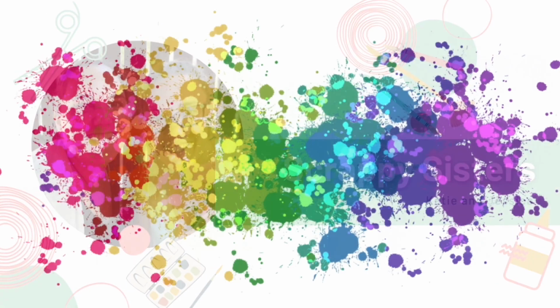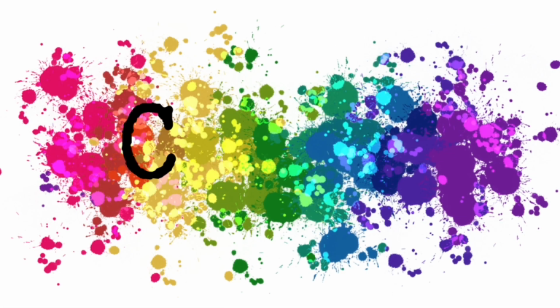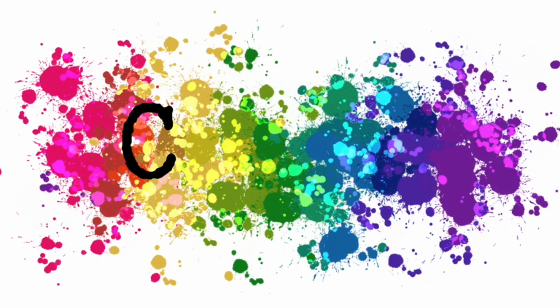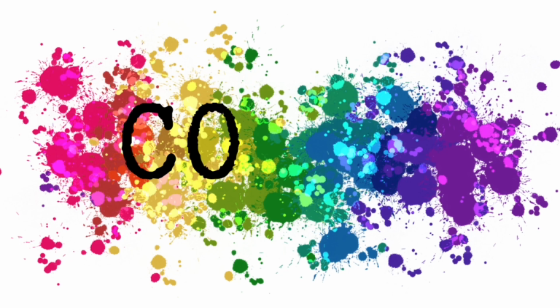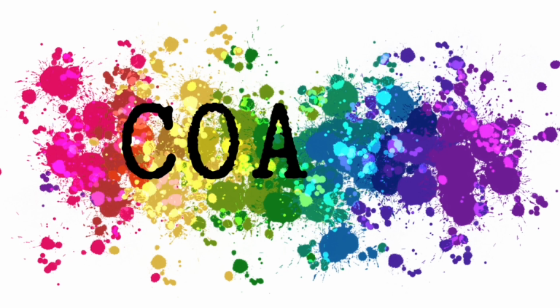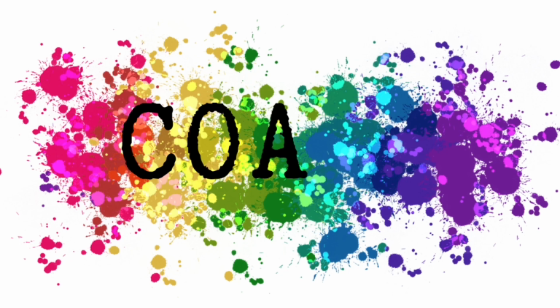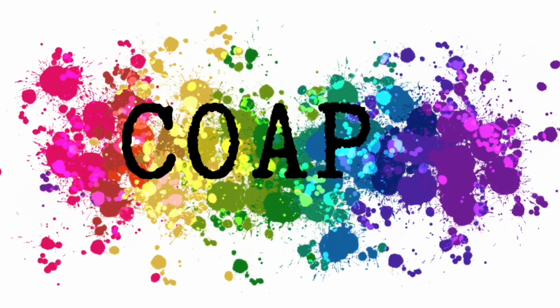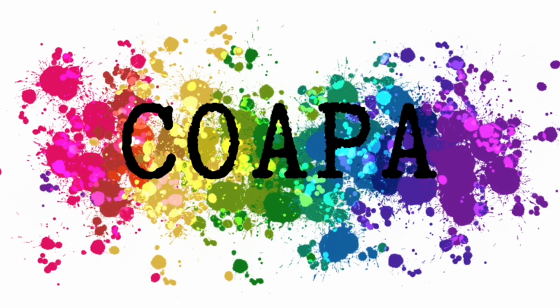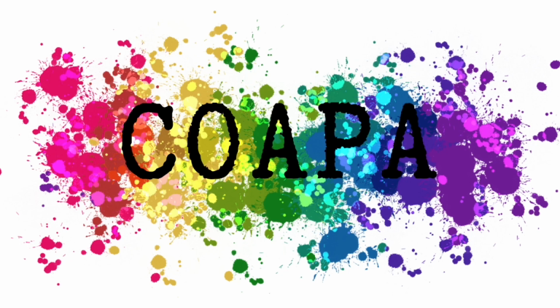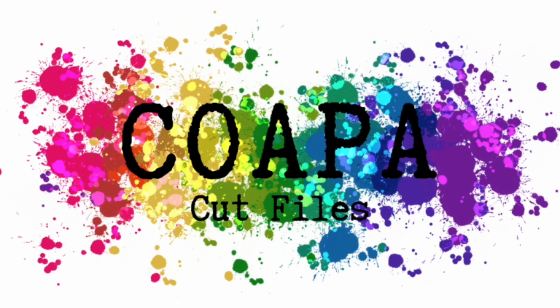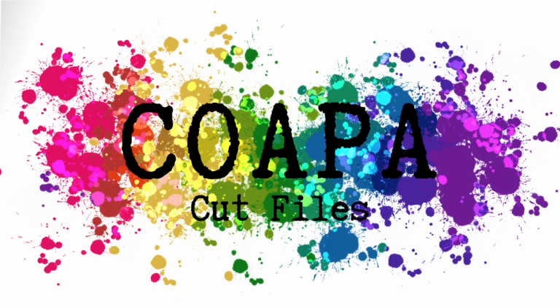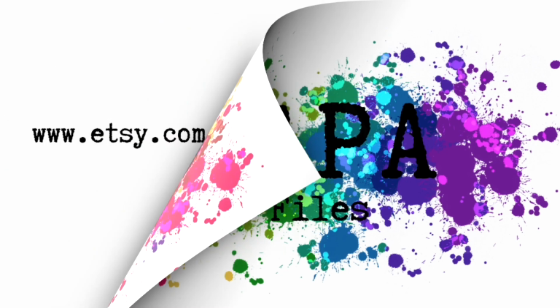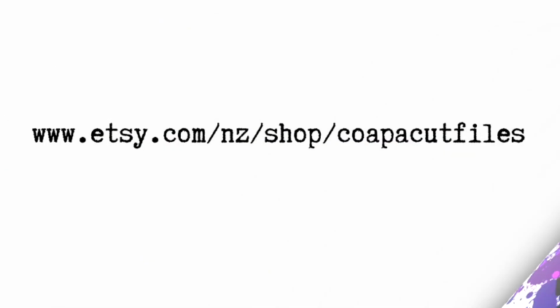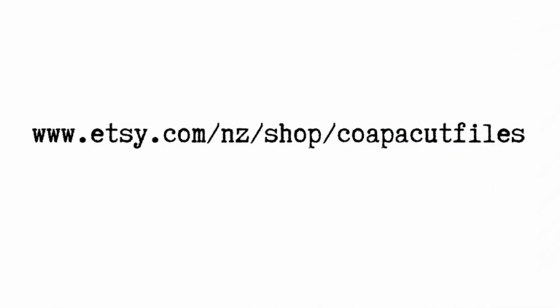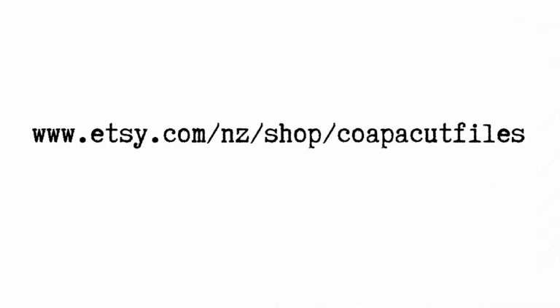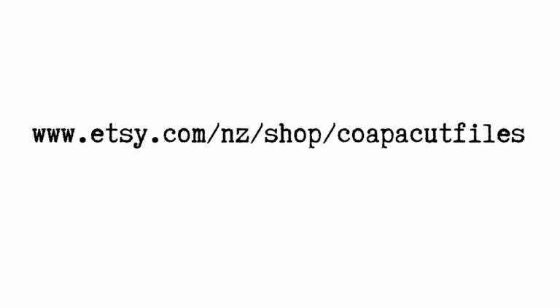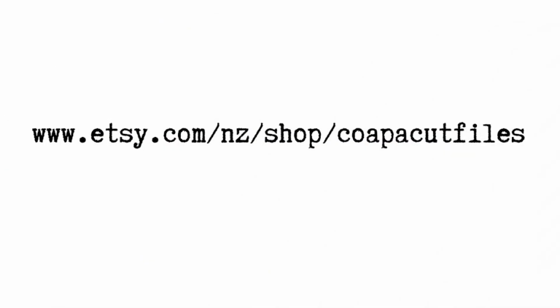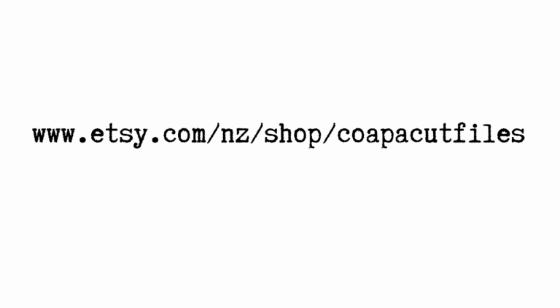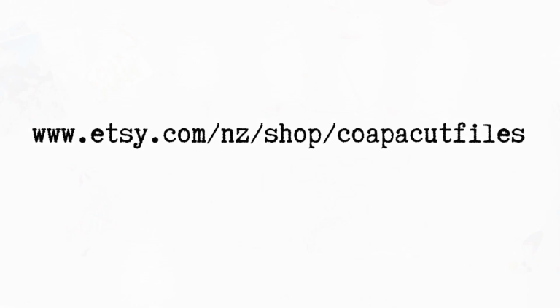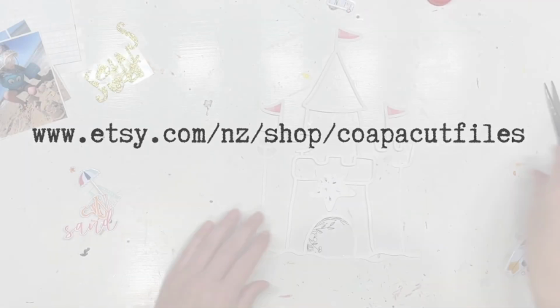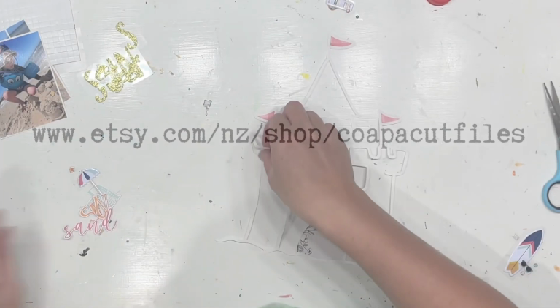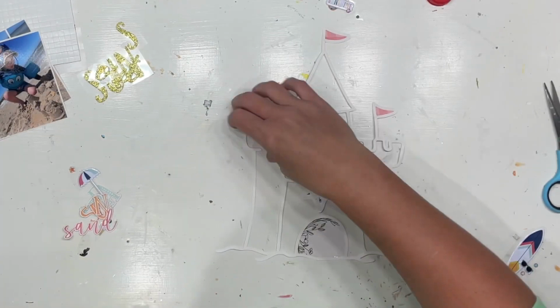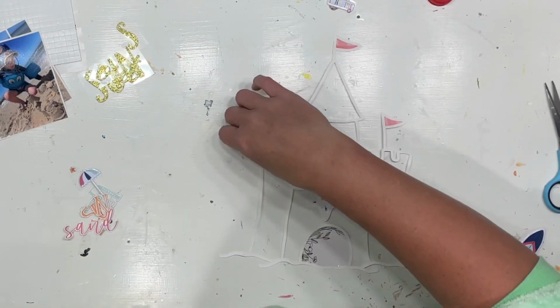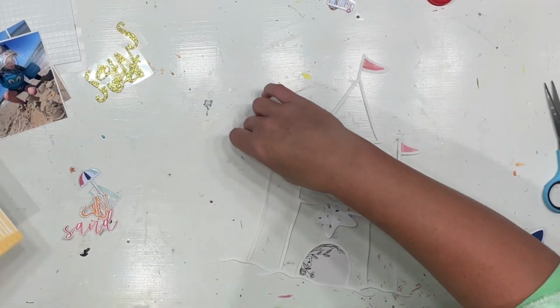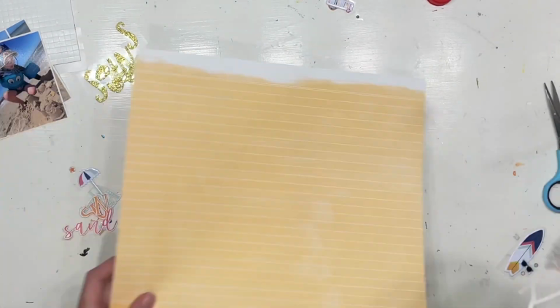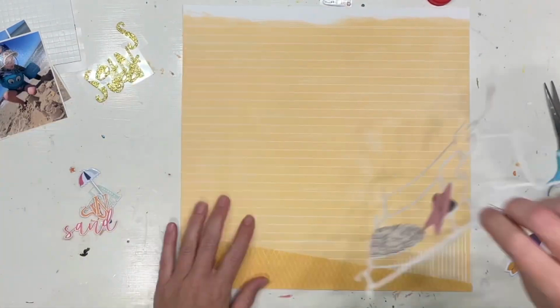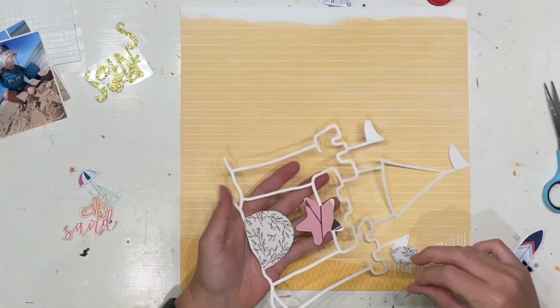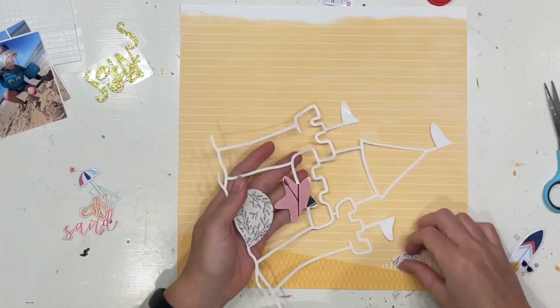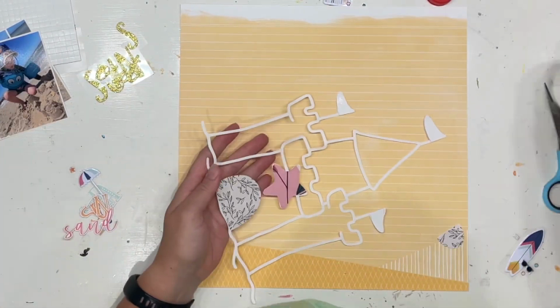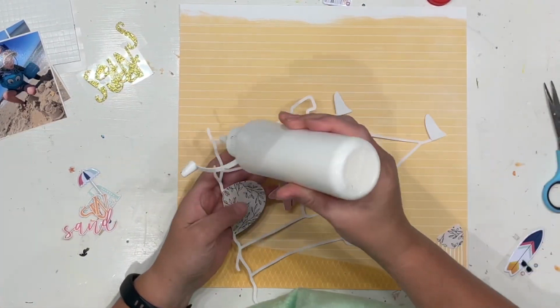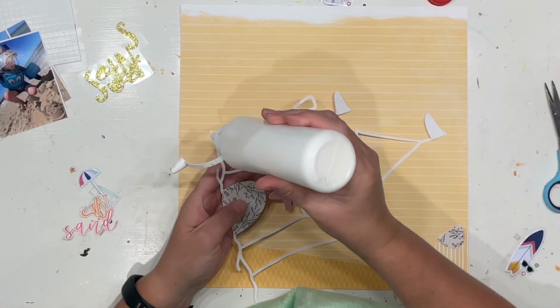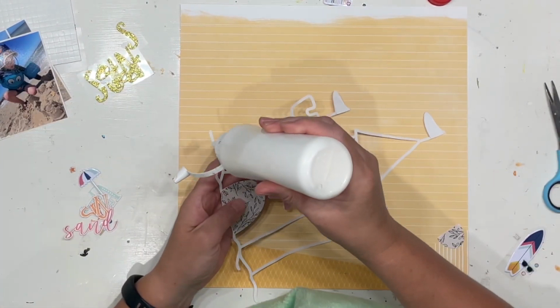Hello my scrappy friends, it is Jess here from the Scrappy Sisters. Thank you for joining me for Confessions of a Paper Addict design team layout. For this layout I'm working with the super cute cut file called Sandcastle.